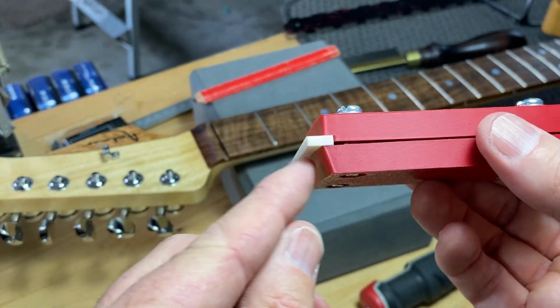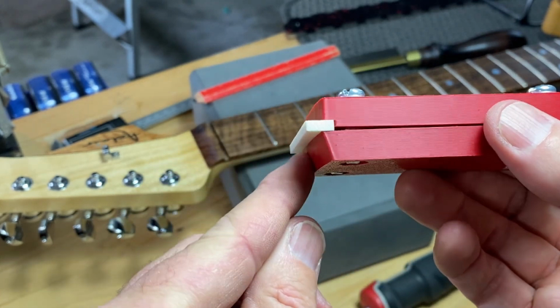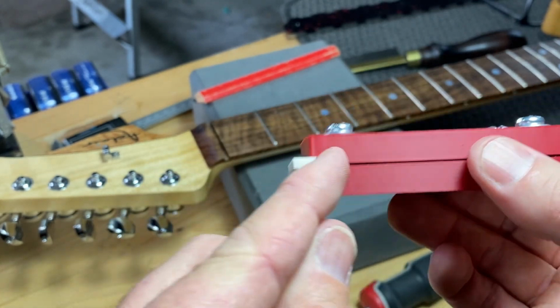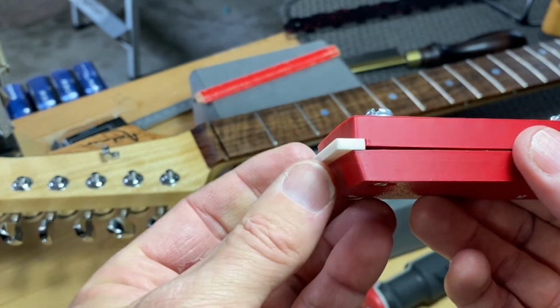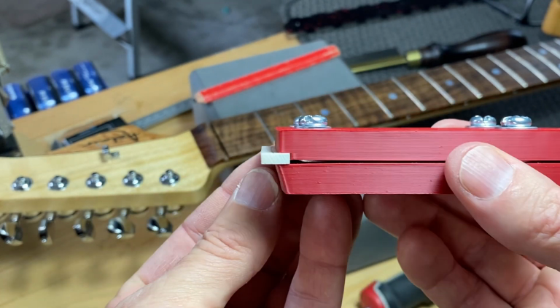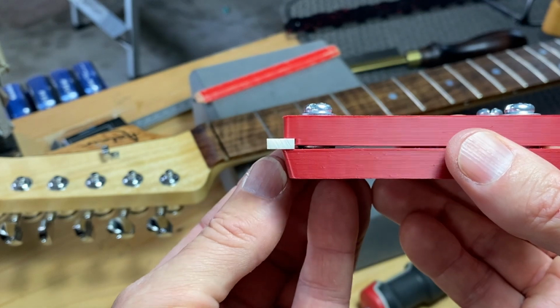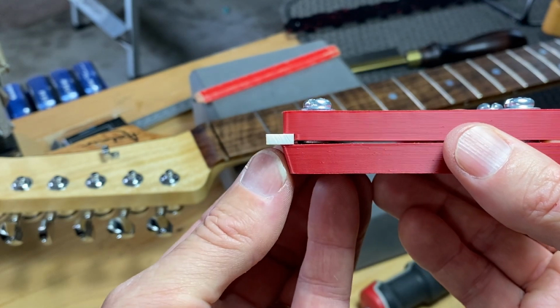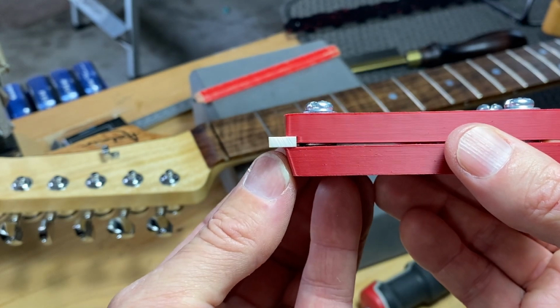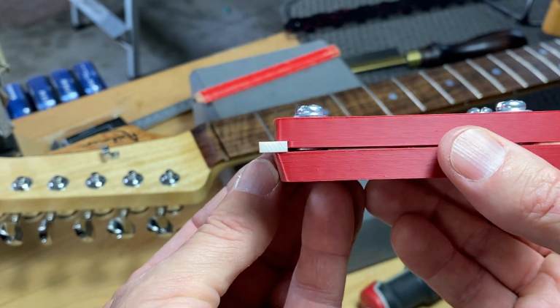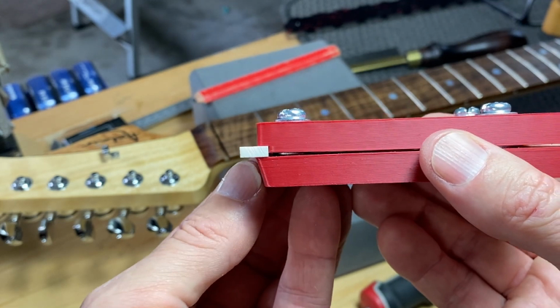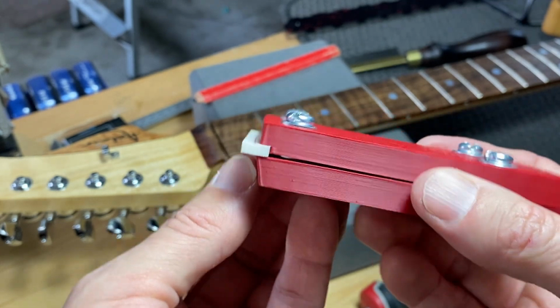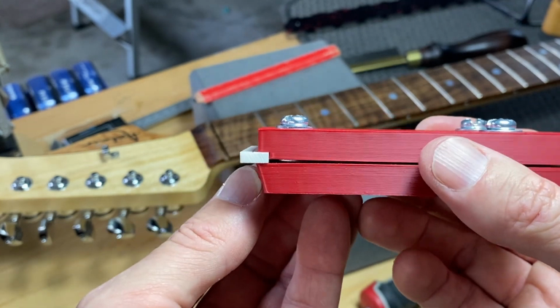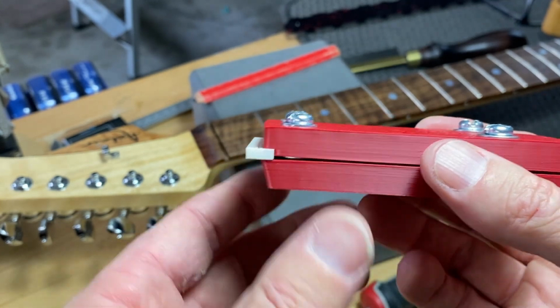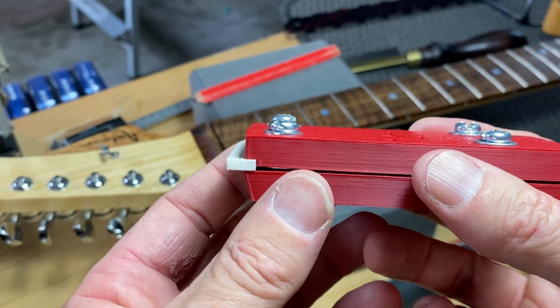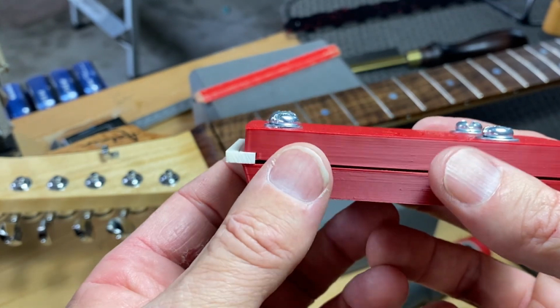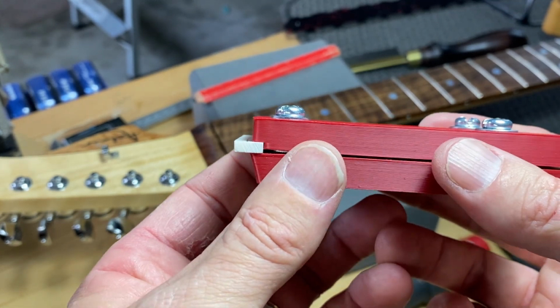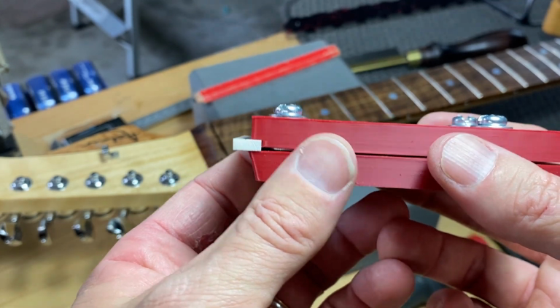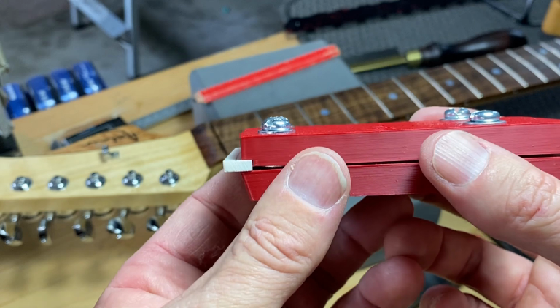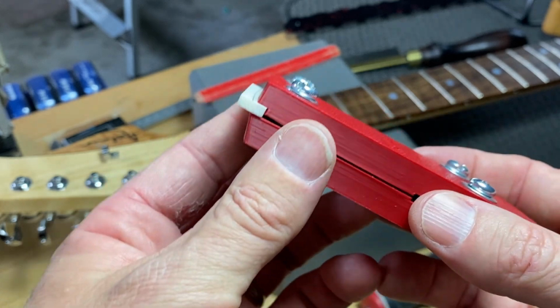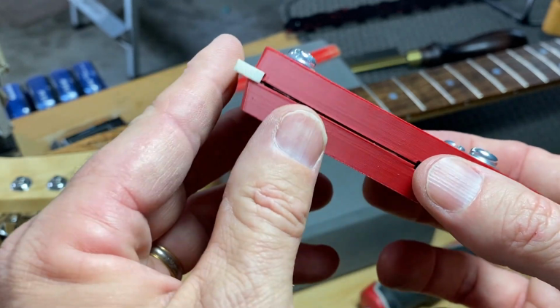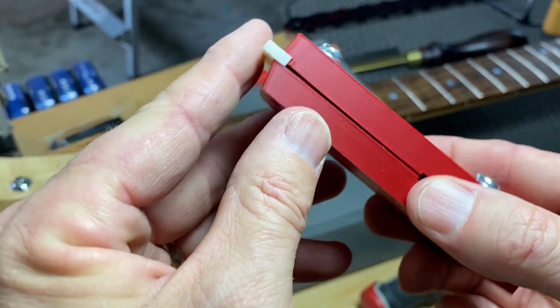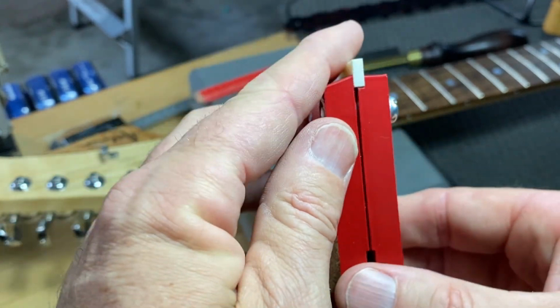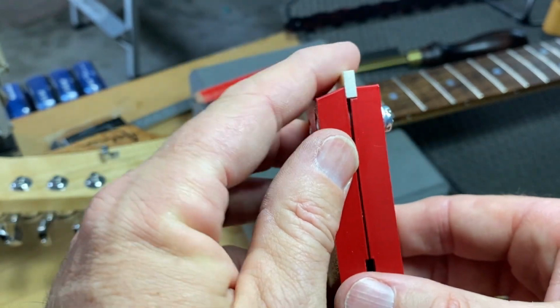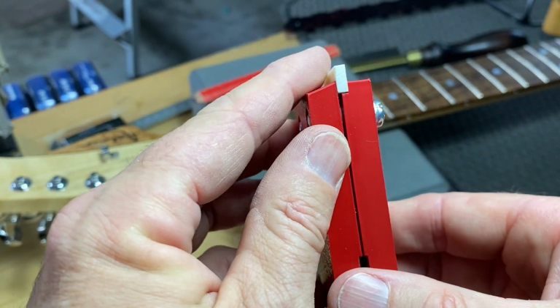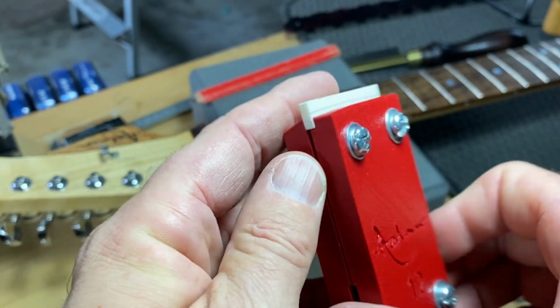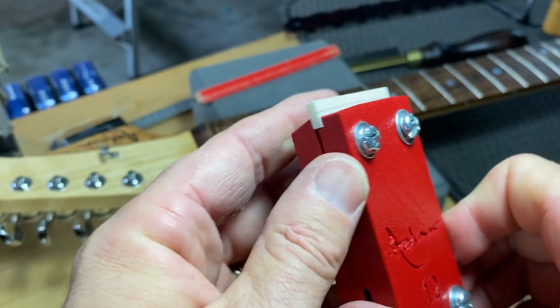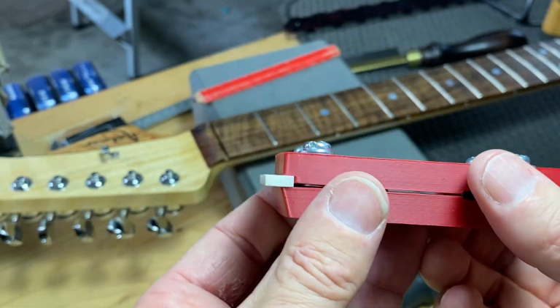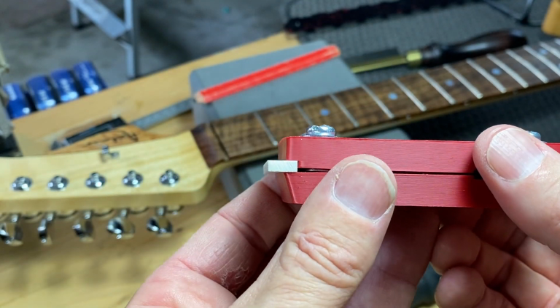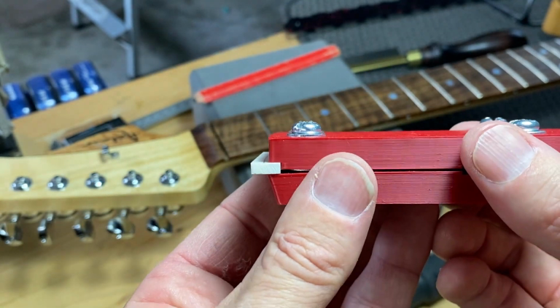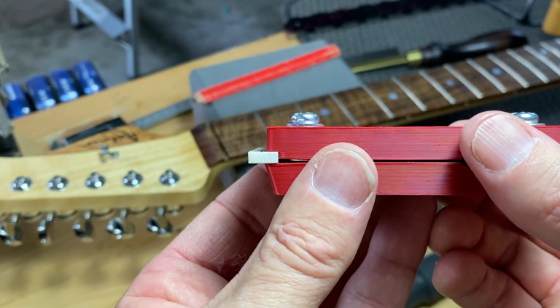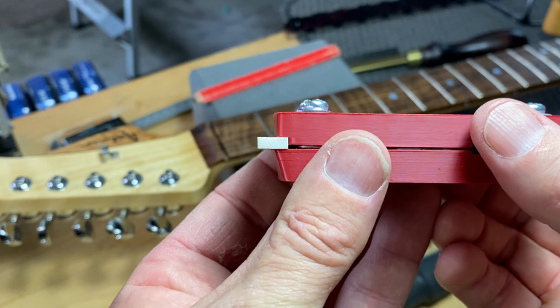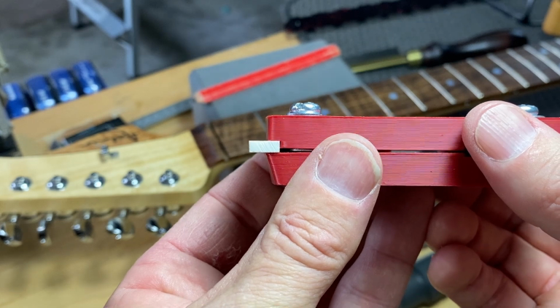We can see here this is the angle I've put on — 15 degrees. So when I drop the base of the disc sander down, we're going to sand a nice break angle for the strings to follow.